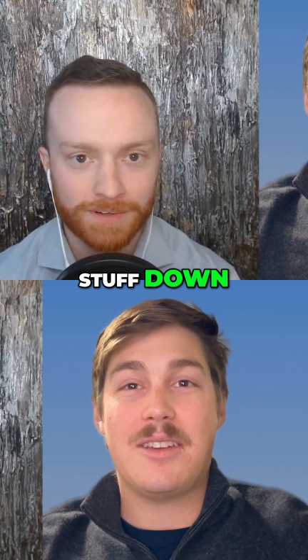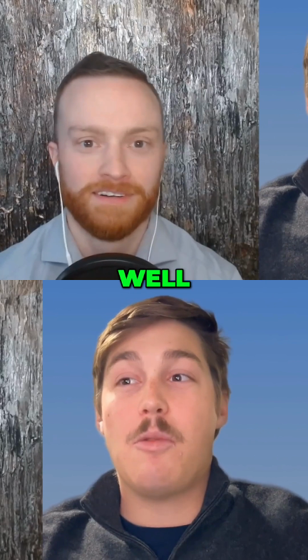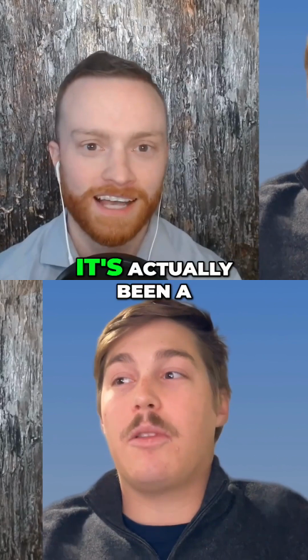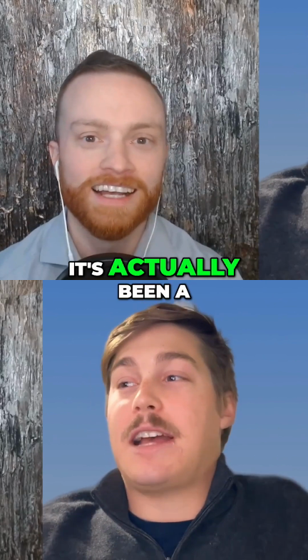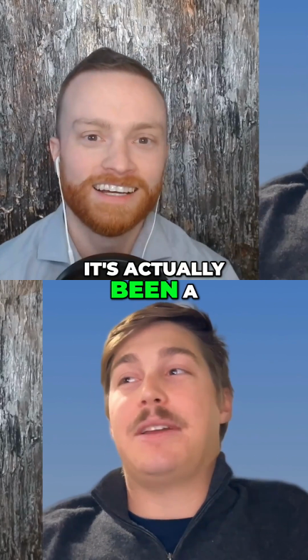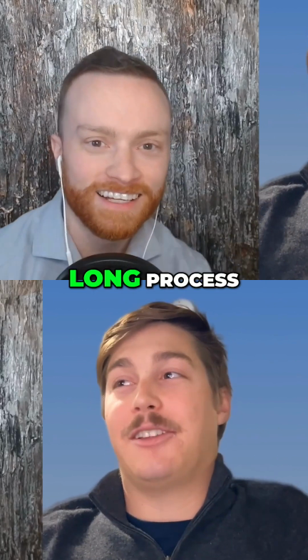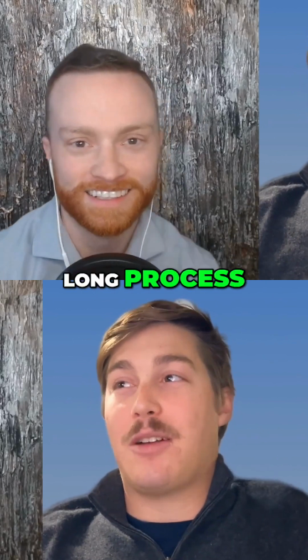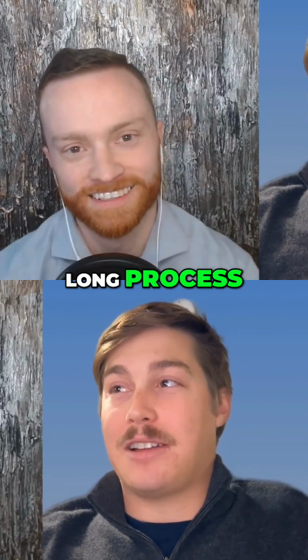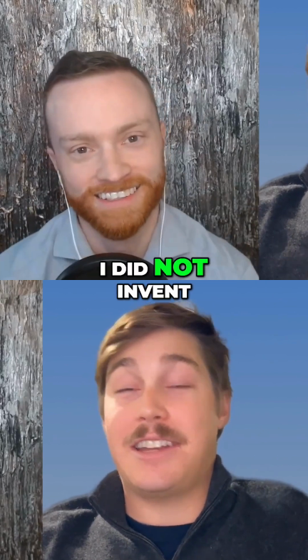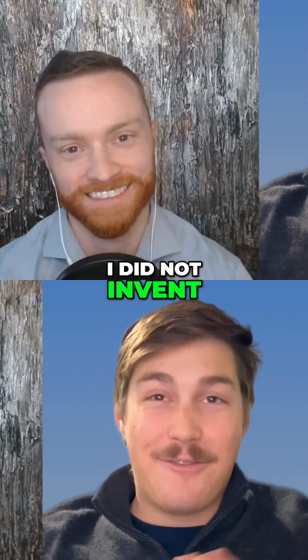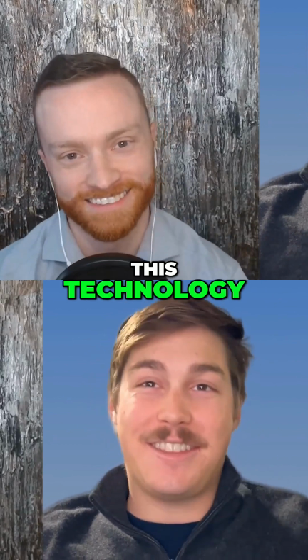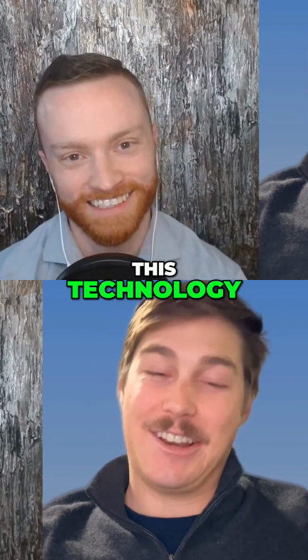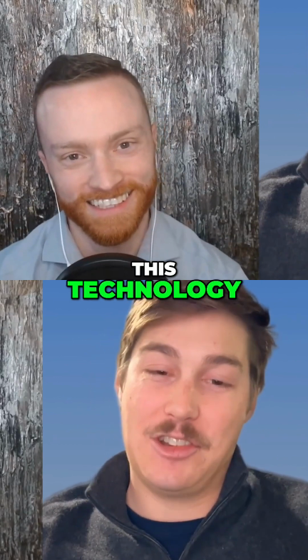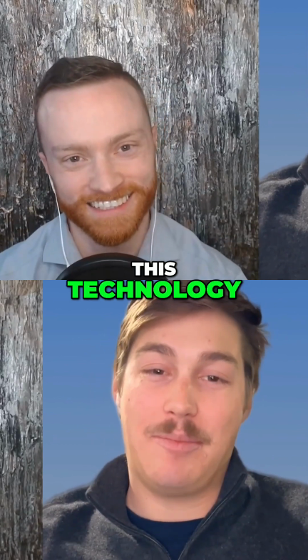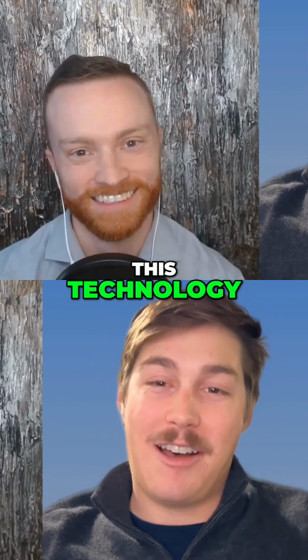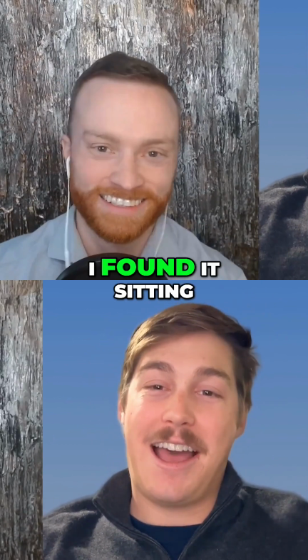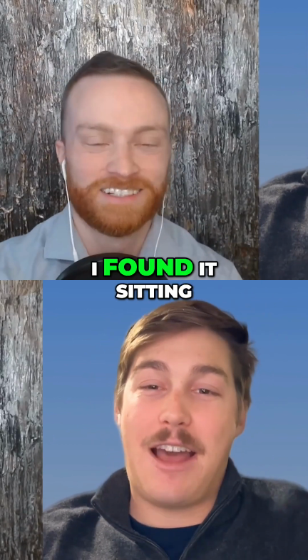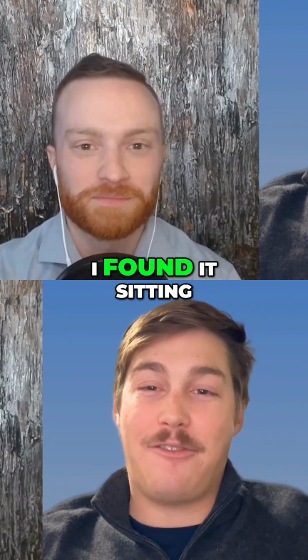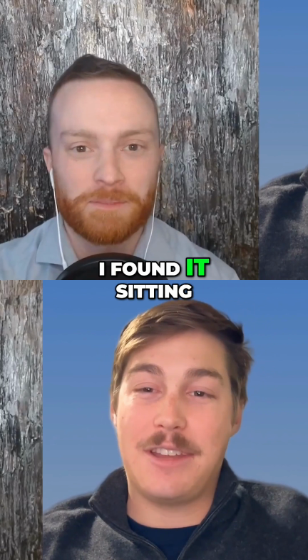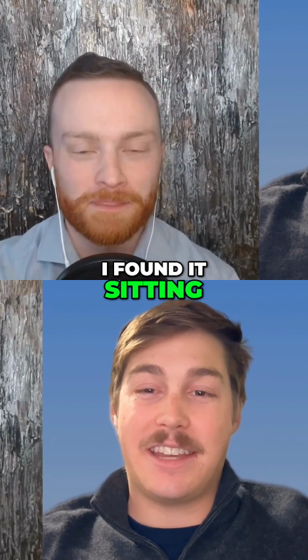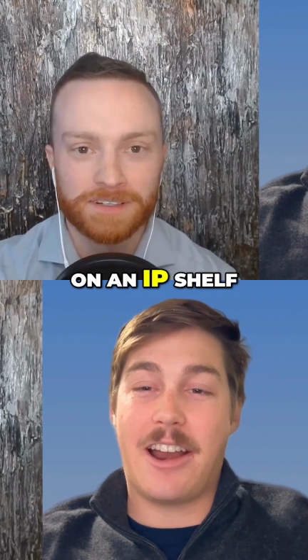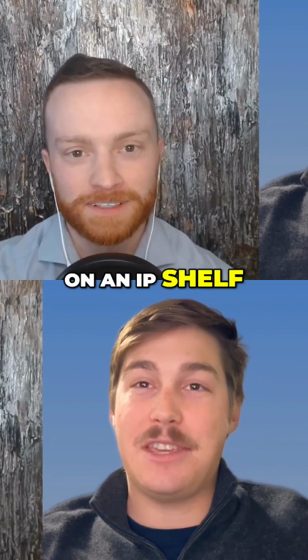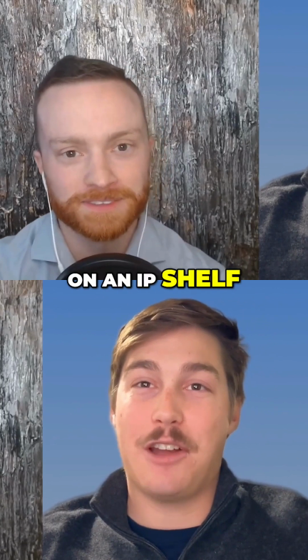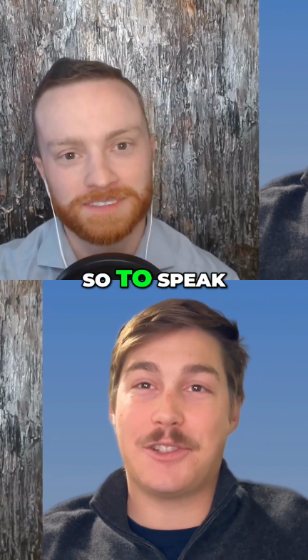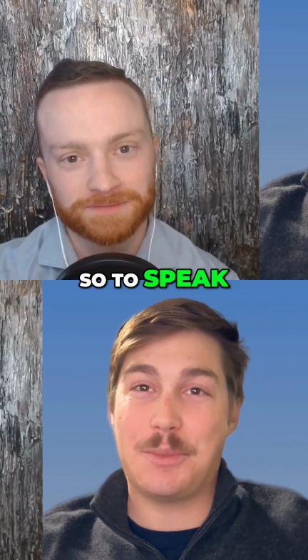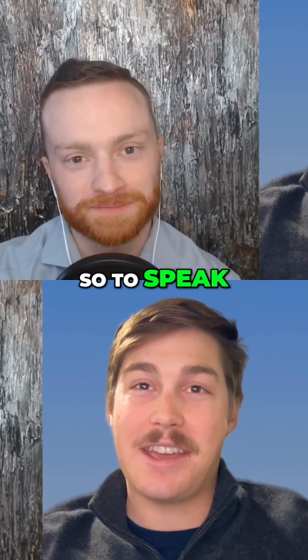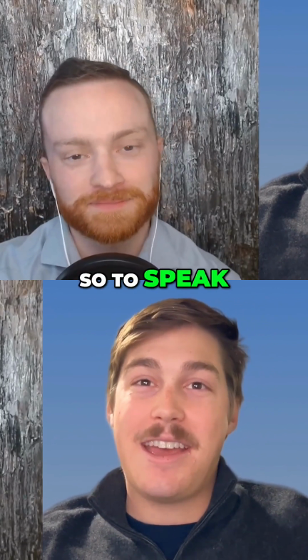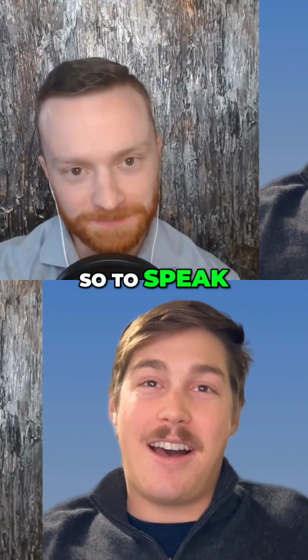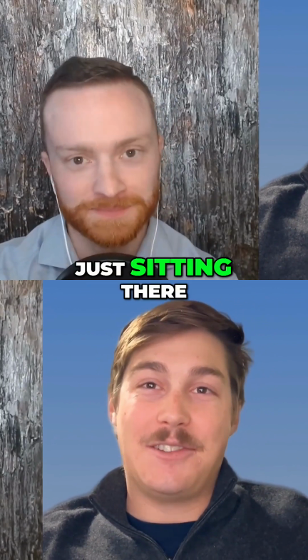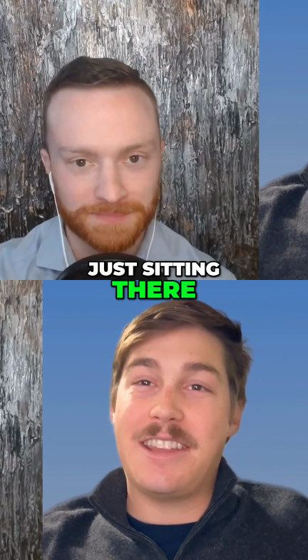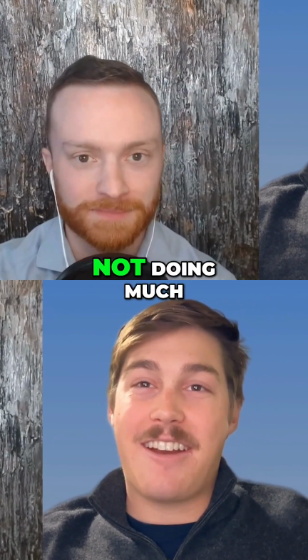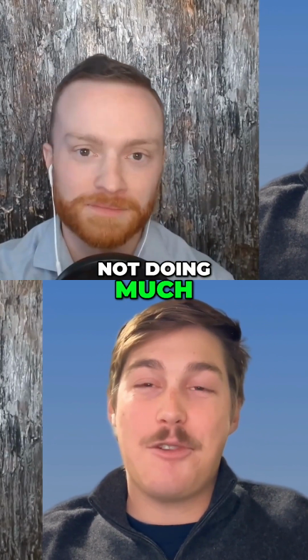It's actually been a long process. I did not invent this technology. I found it sitting on an IP shelf, just sitting there, not doing much.